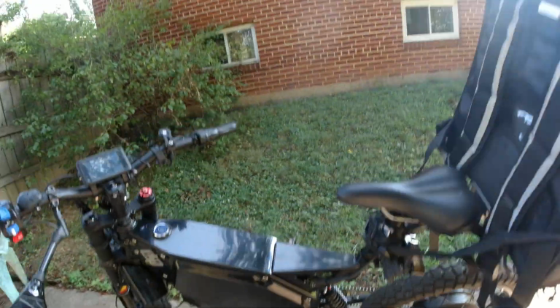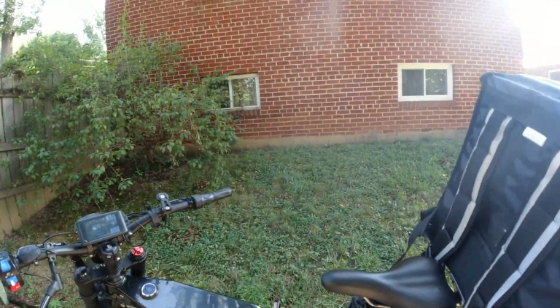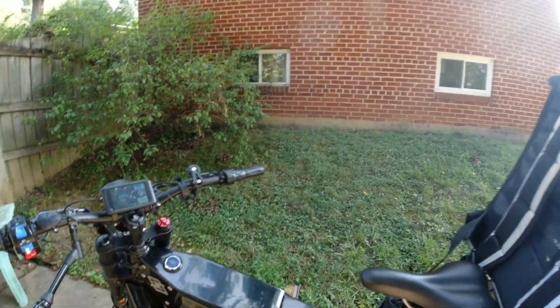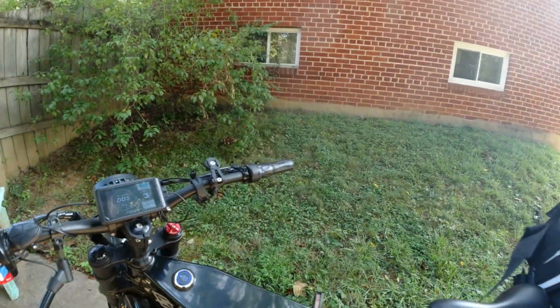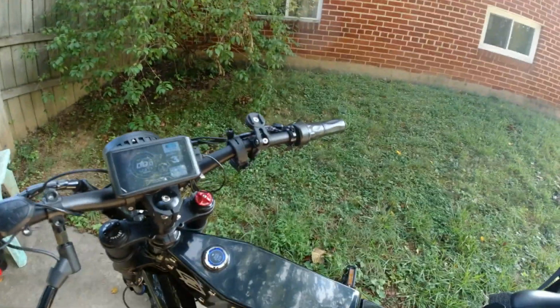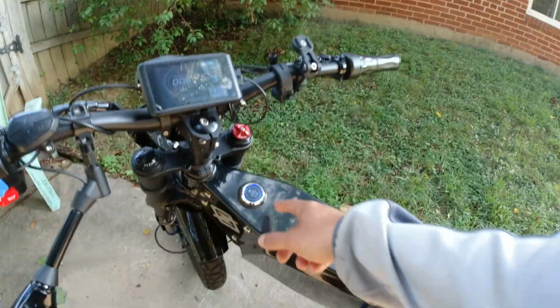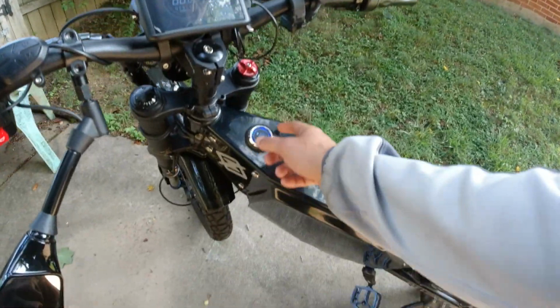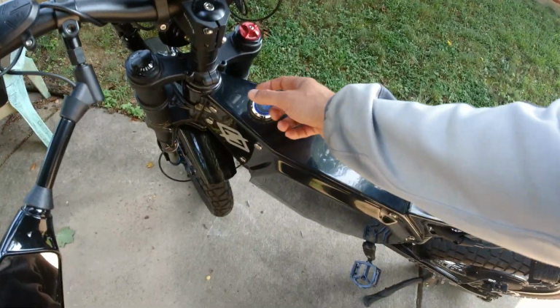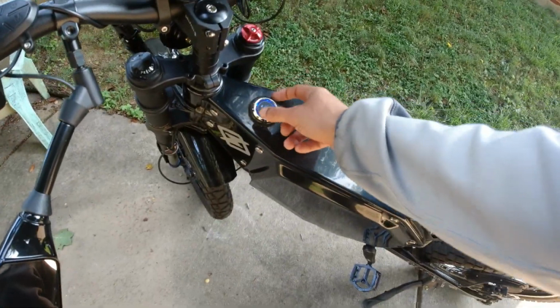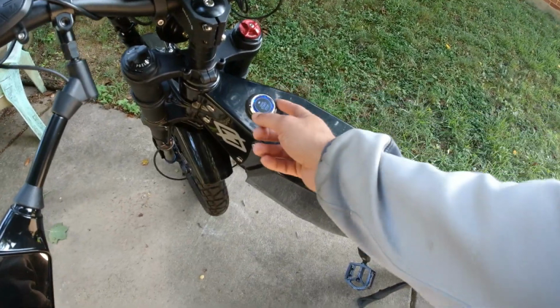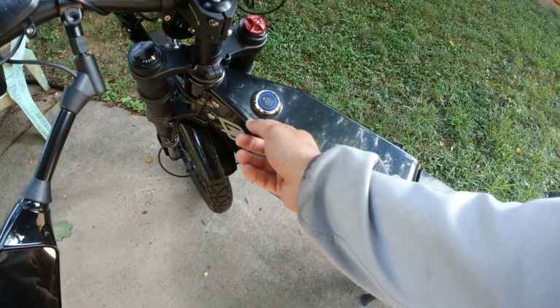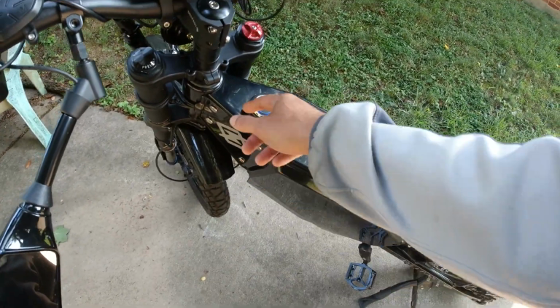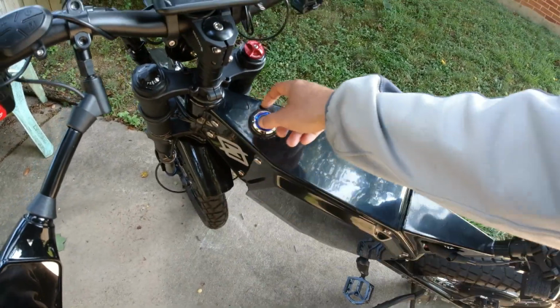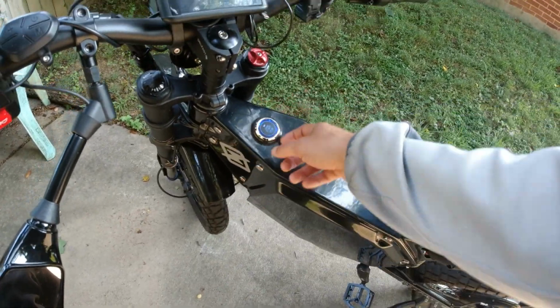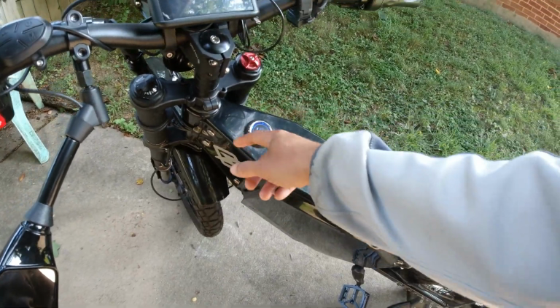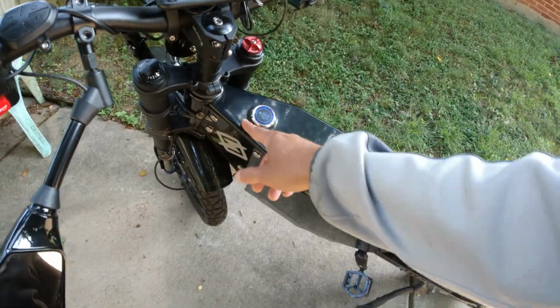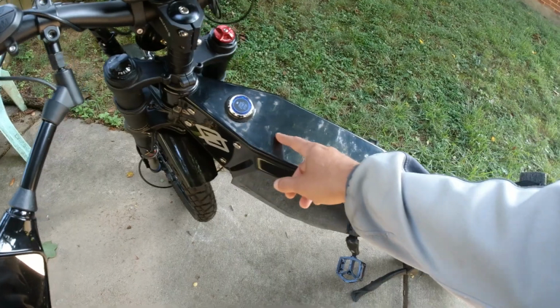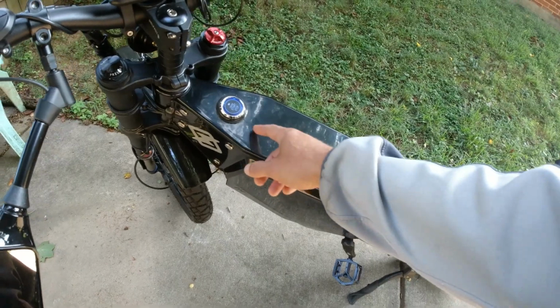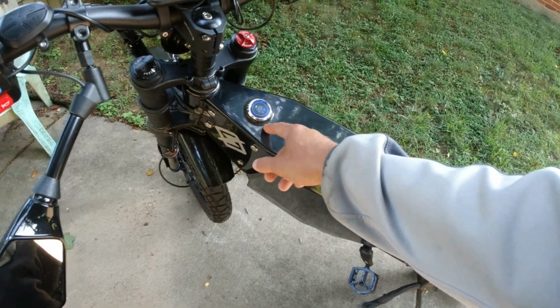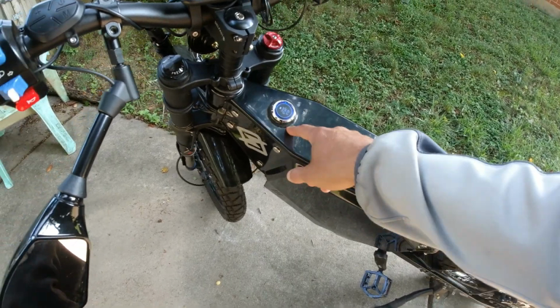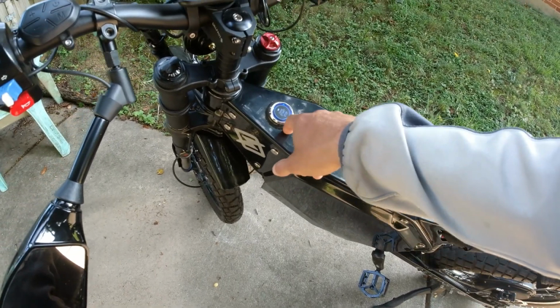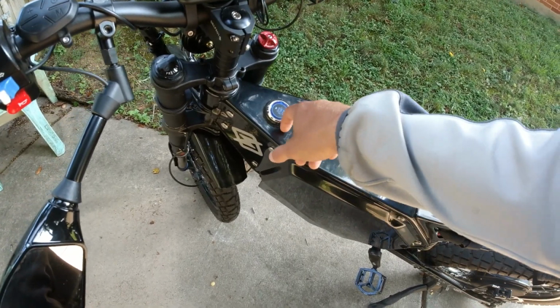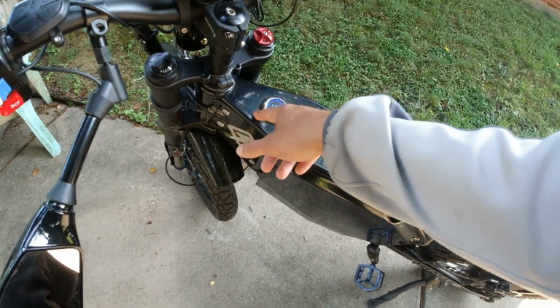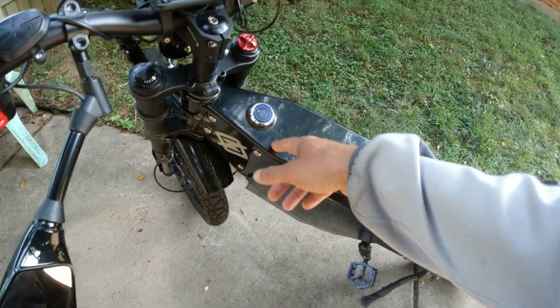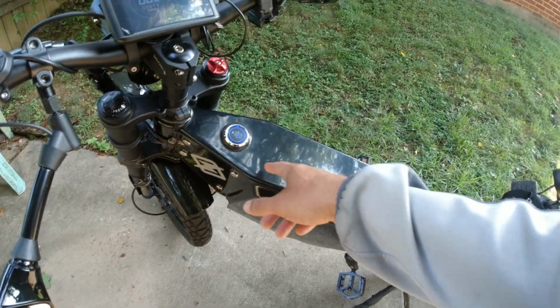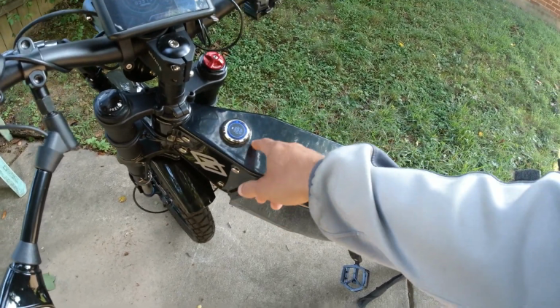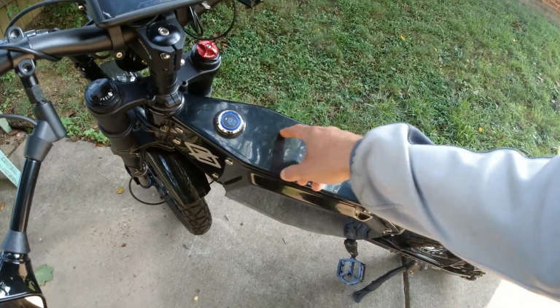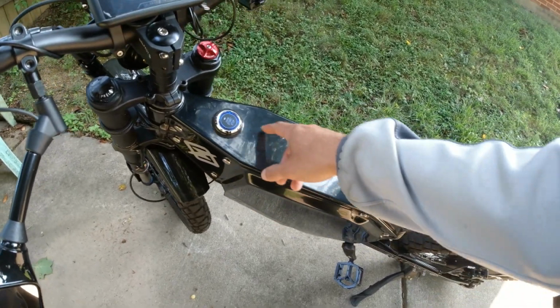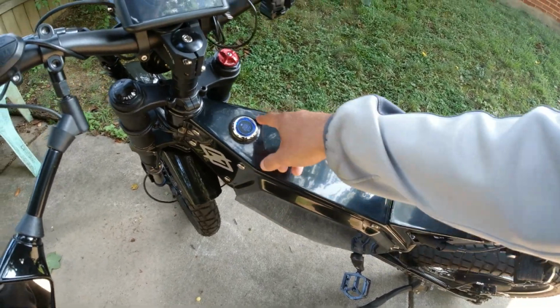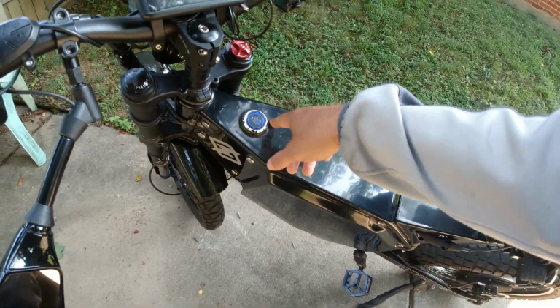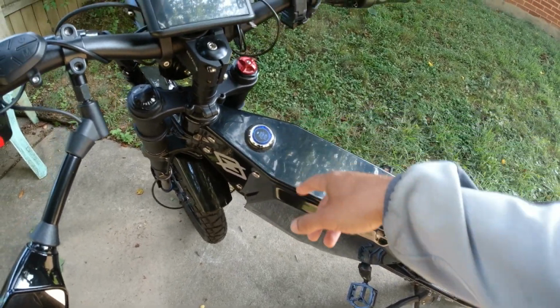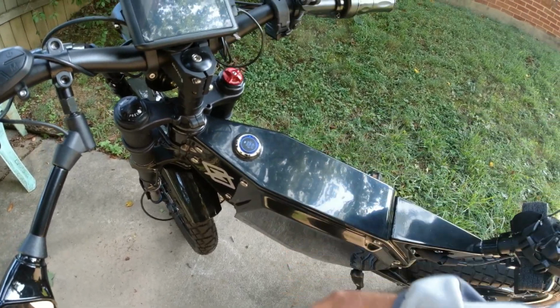One of the most annoying things is this plastic that came with it — I can't get it off, and I don't want to scratch the paint trying to remove it.